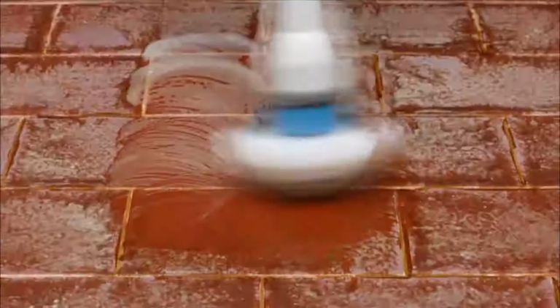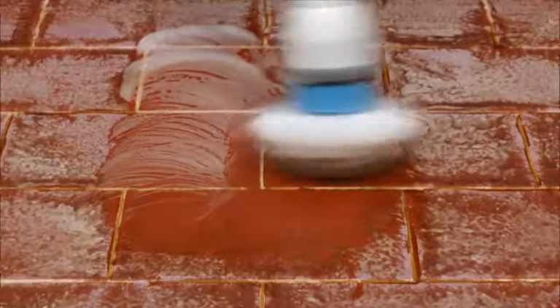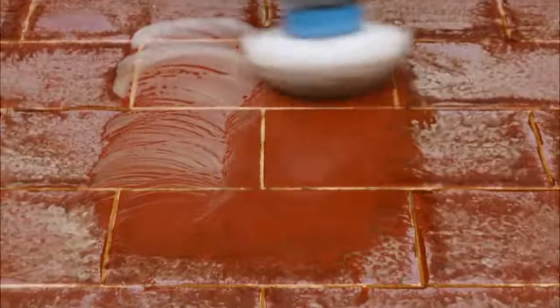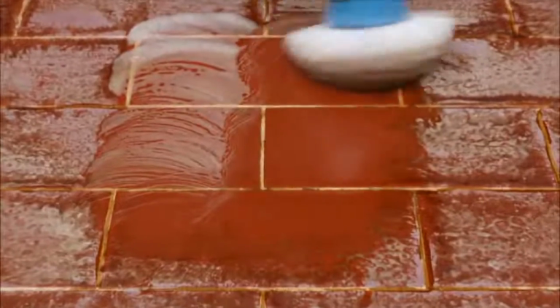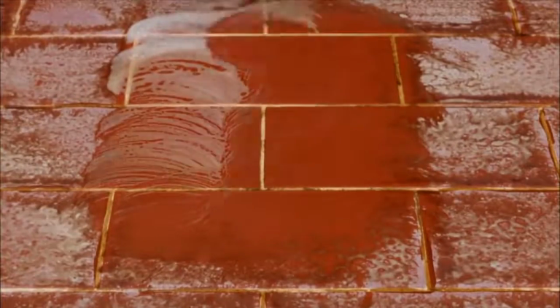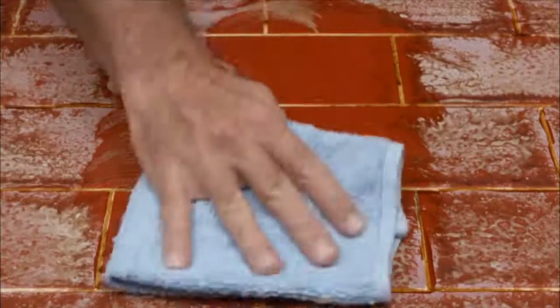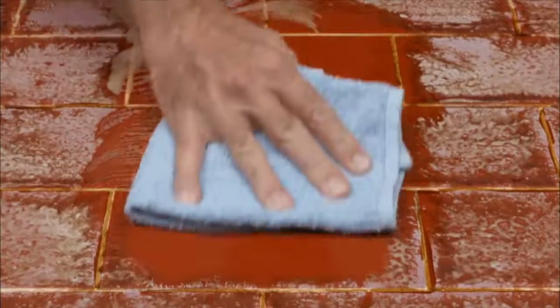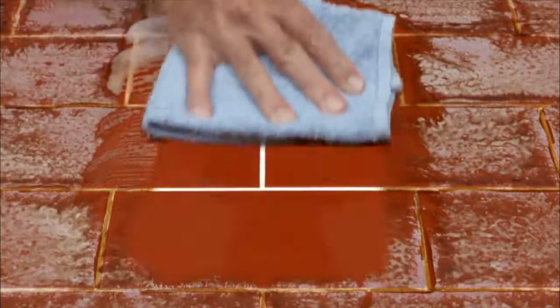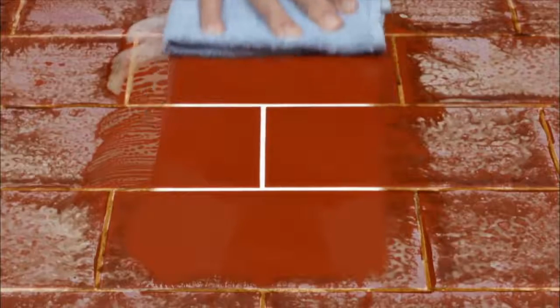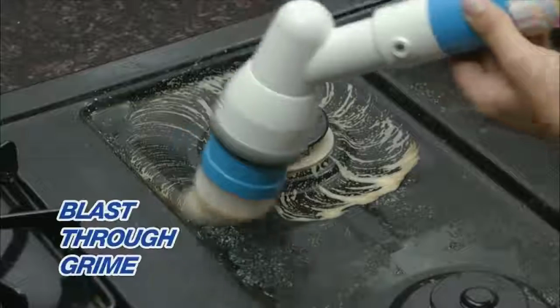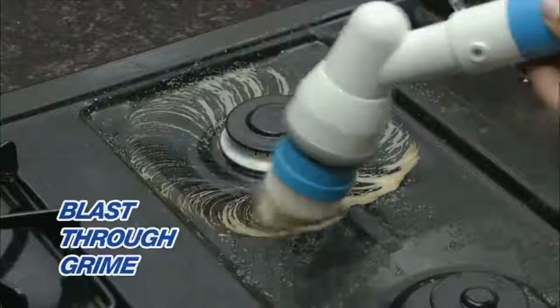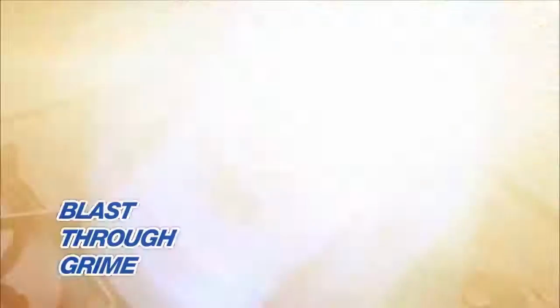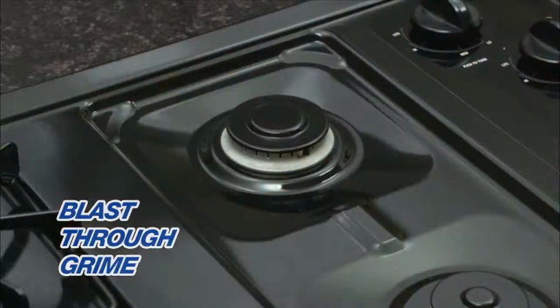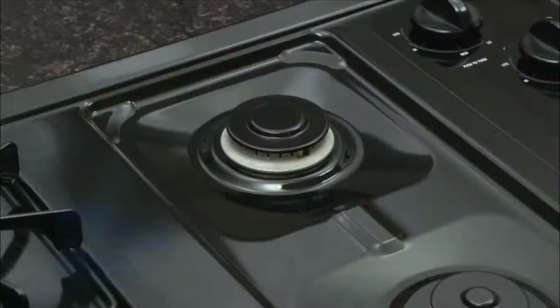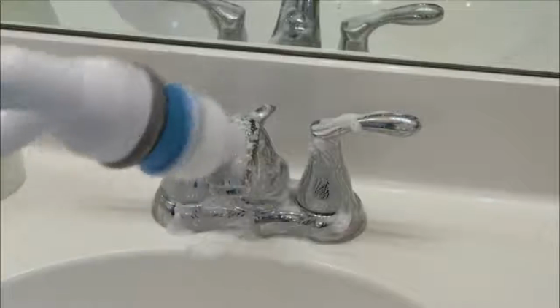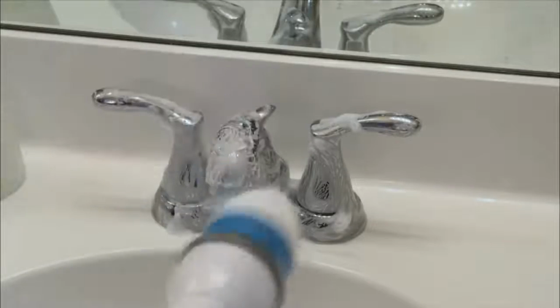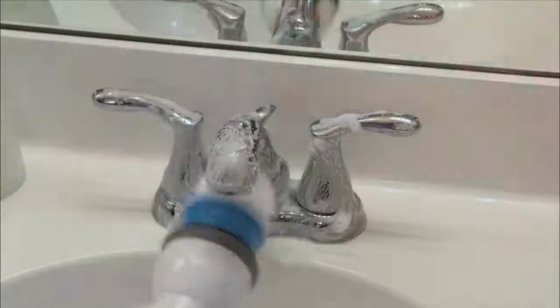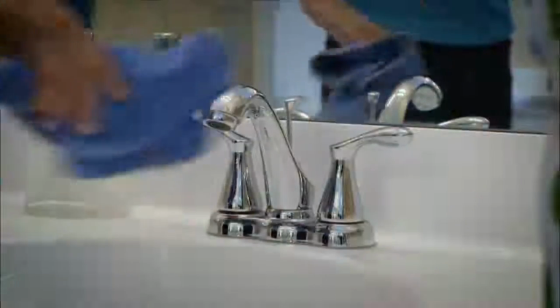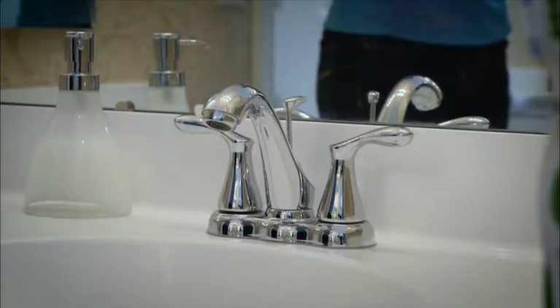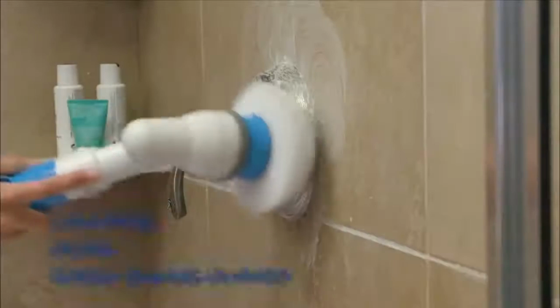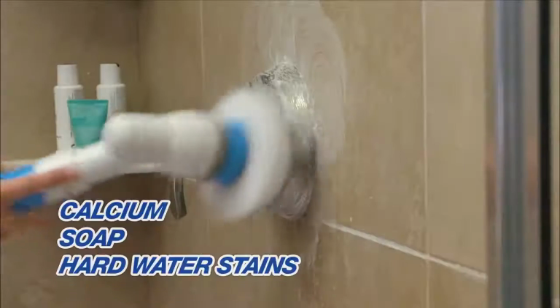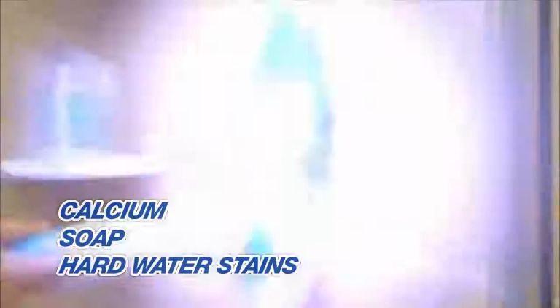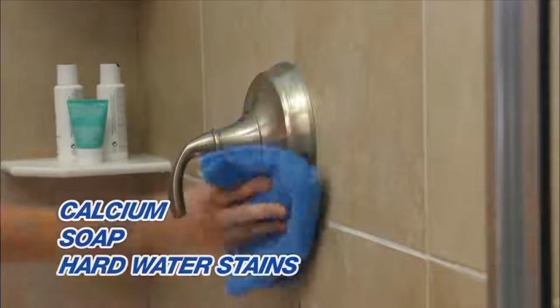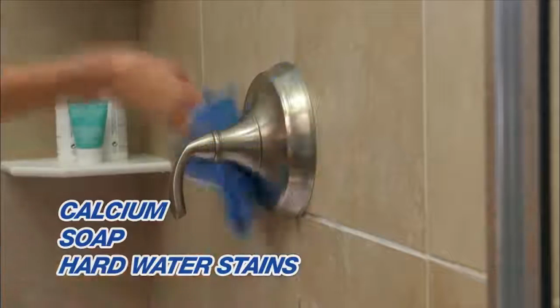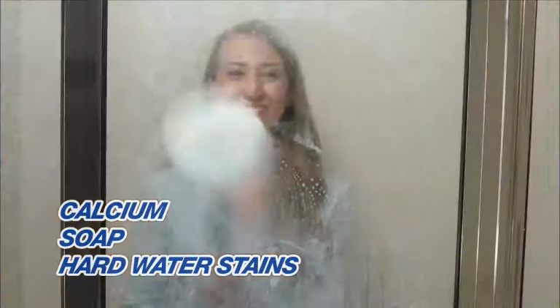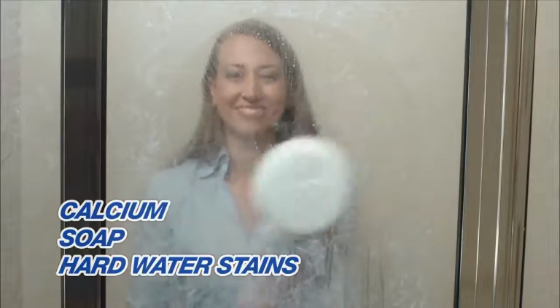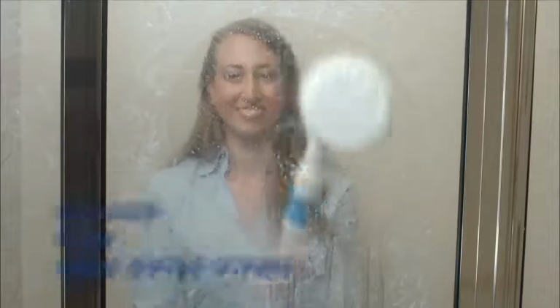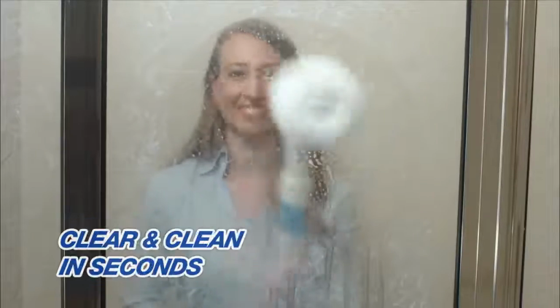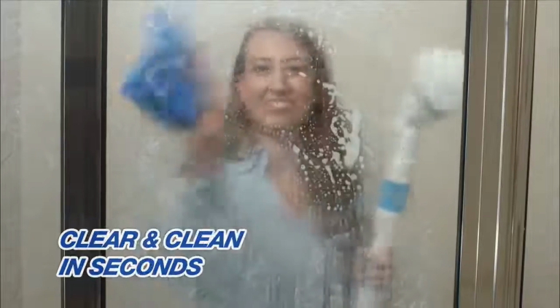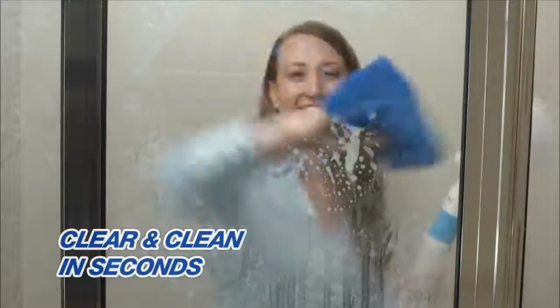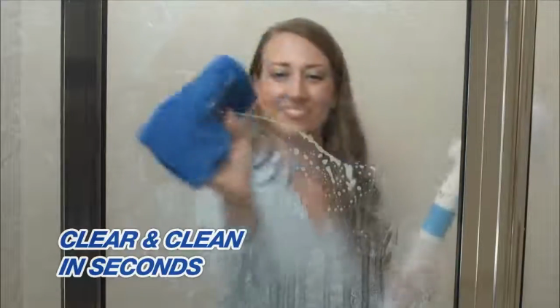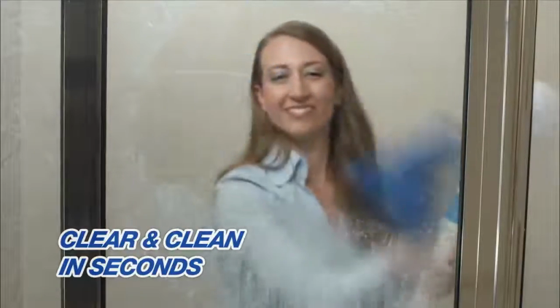Even those dirty old tiles are no match for the Spin Scrubber, blasting right through the grime. Sparkly and clean every time. It makes quick work of calcium, soap, and hard water stains — clear and clean in seconds.